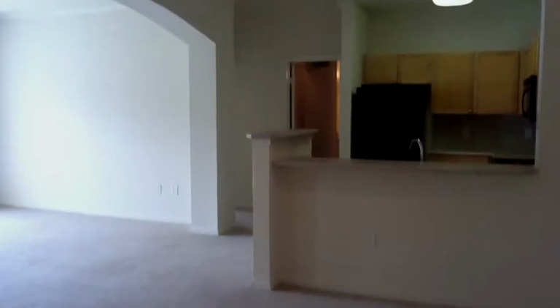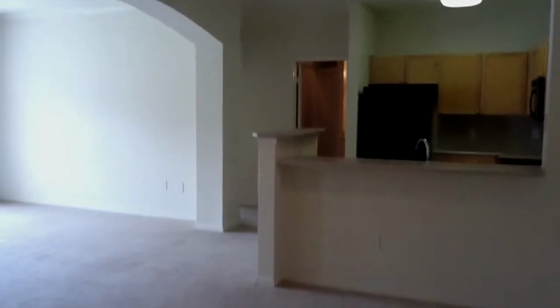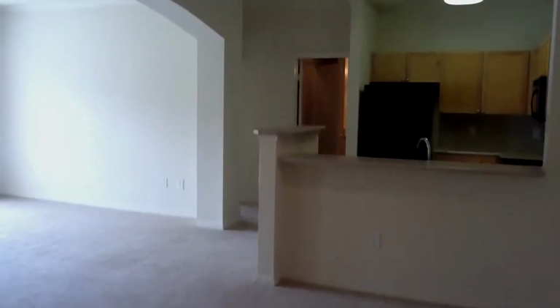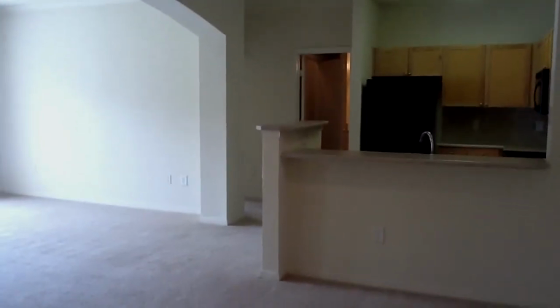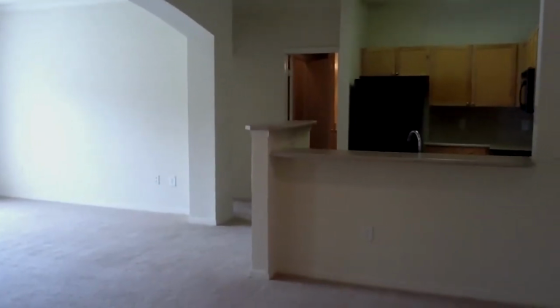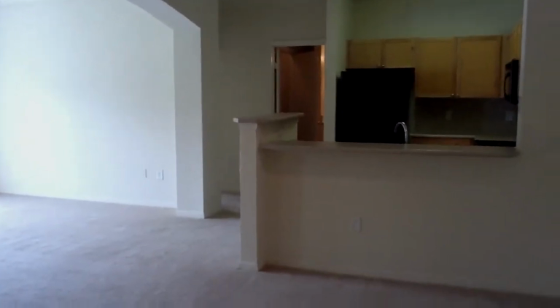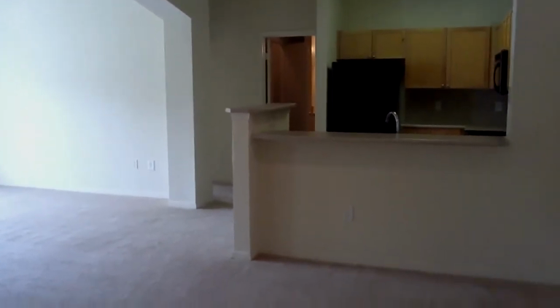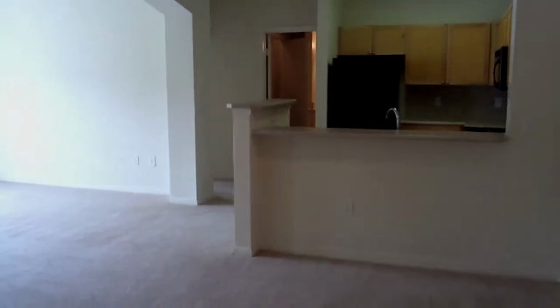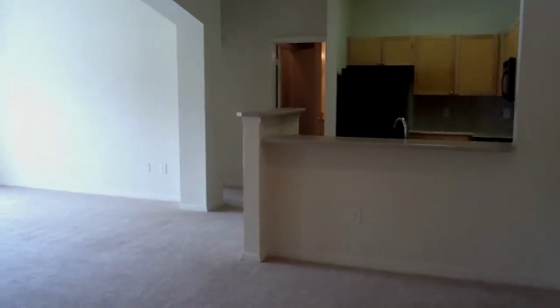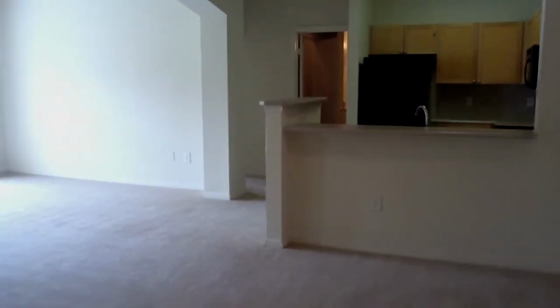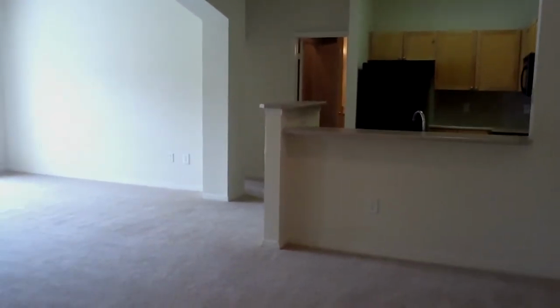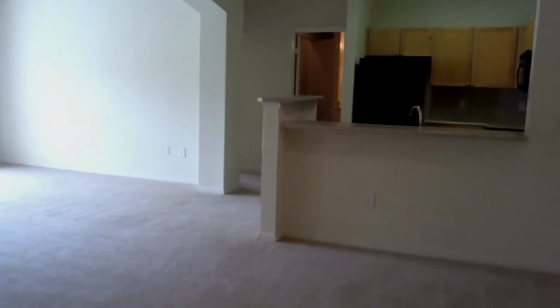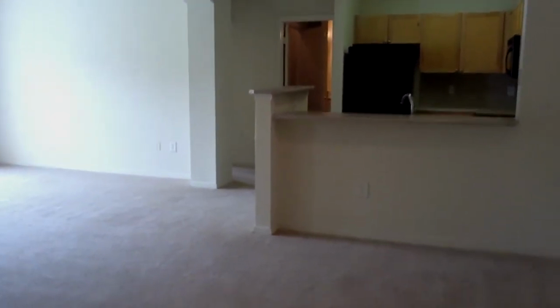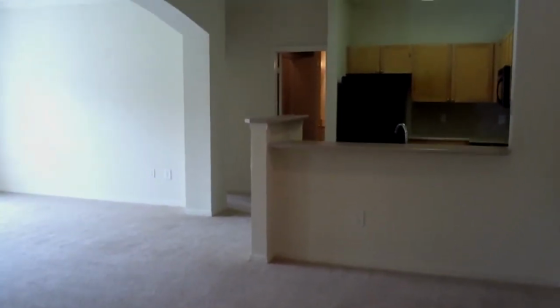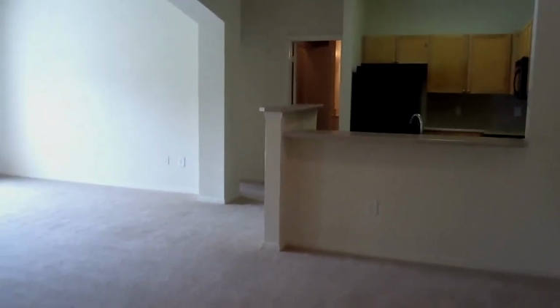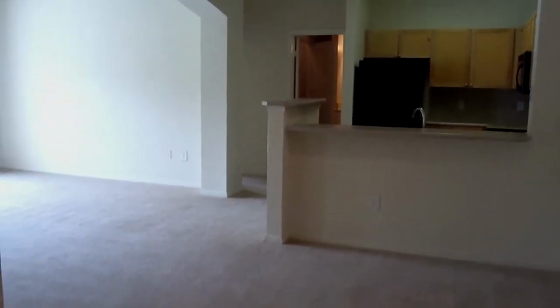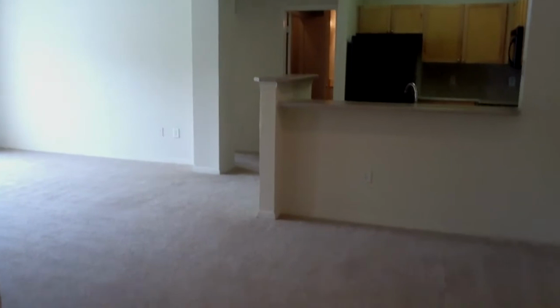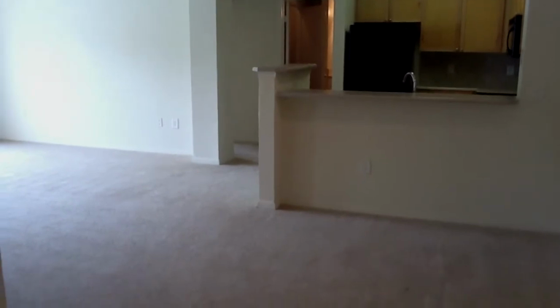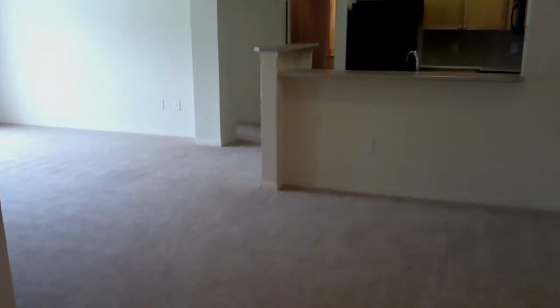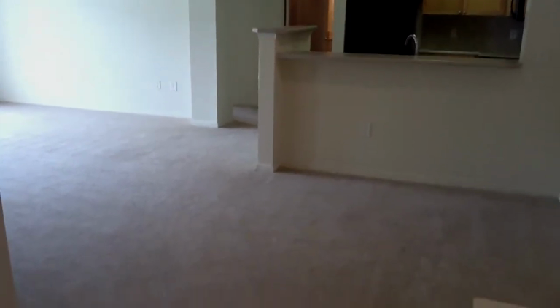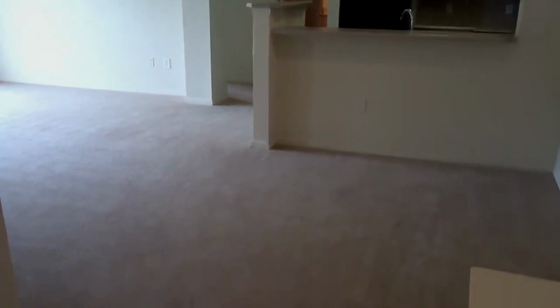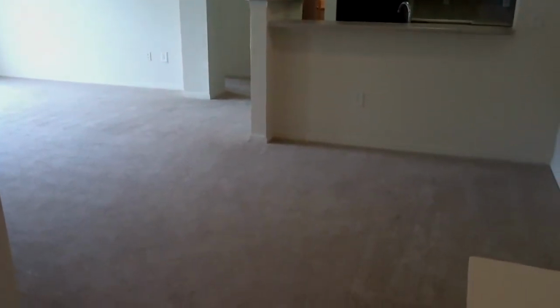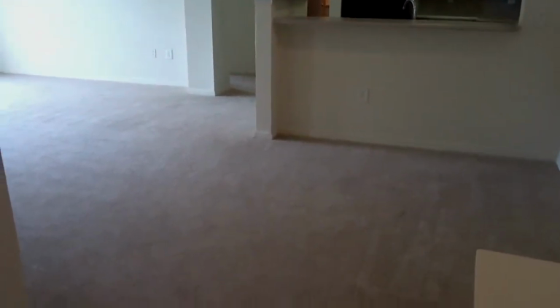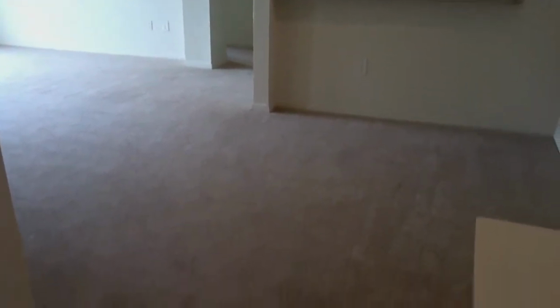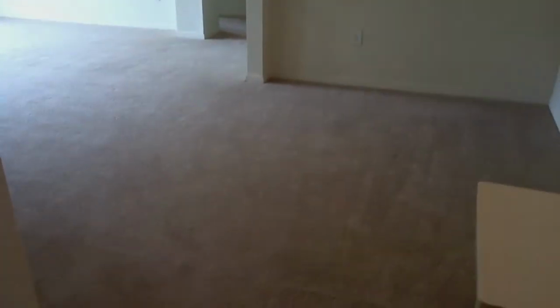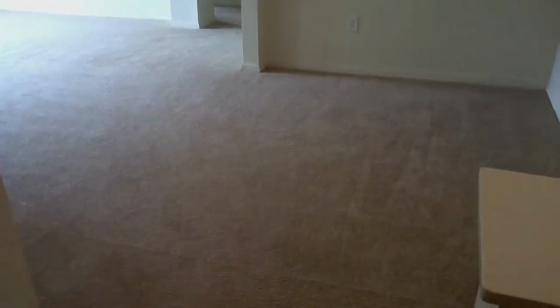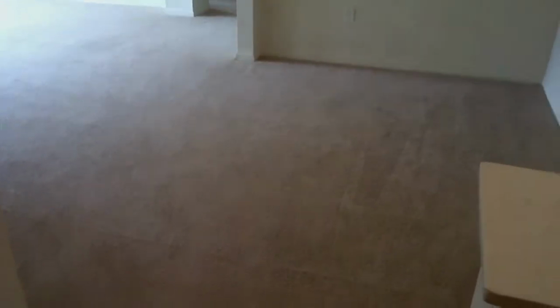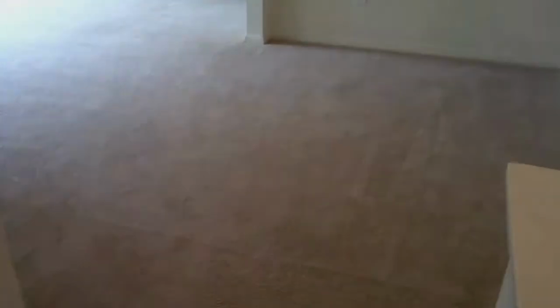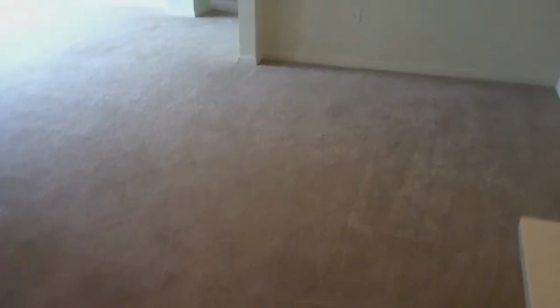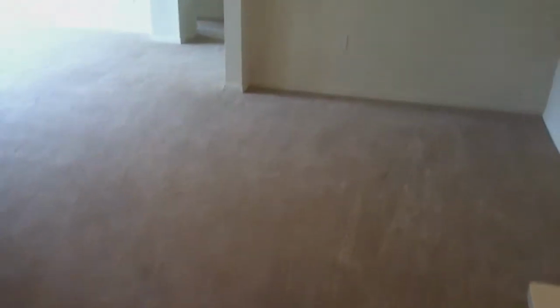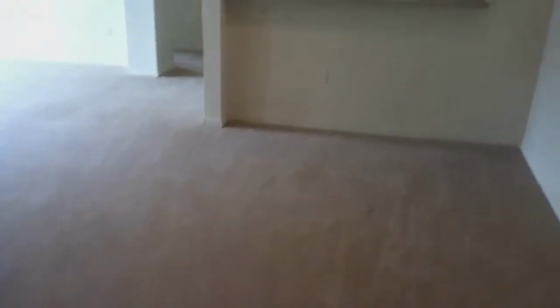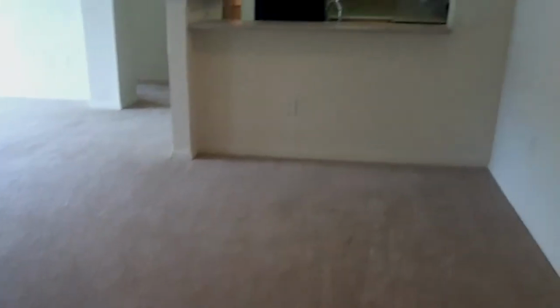Hi! Welcome to Citrus Falls Apartment Homes. Today, we're going to take a look at your new two-bedroom, two-bath. This two-bedroom is 1,006 square feet, also known as our Misty Falls model.